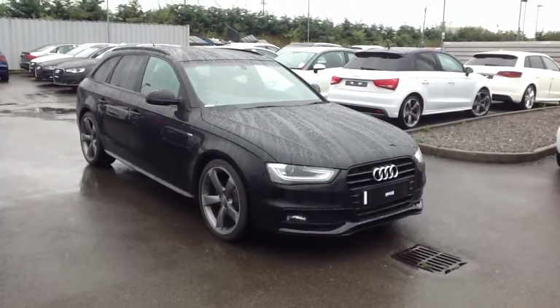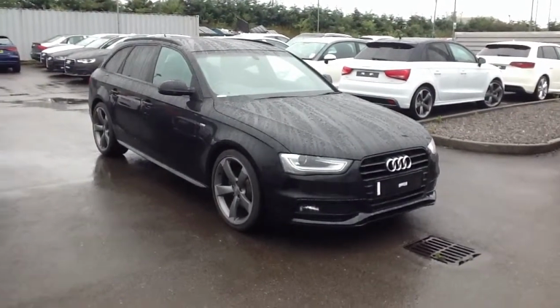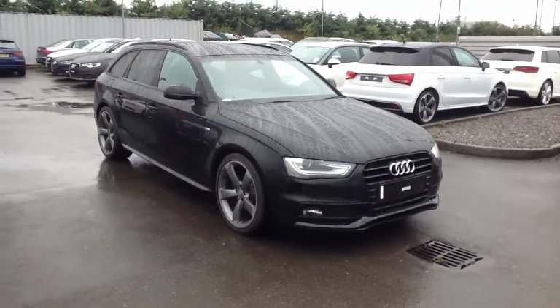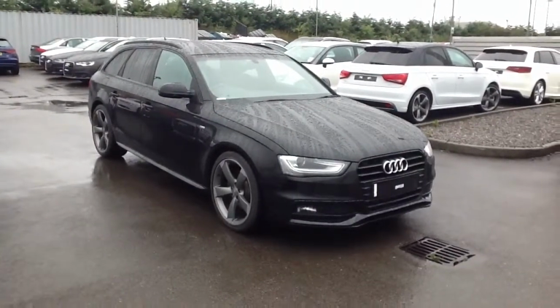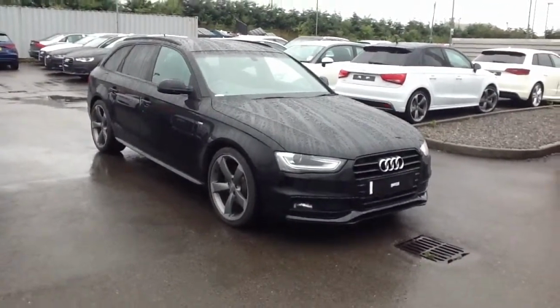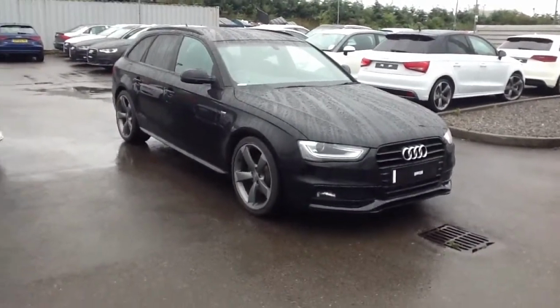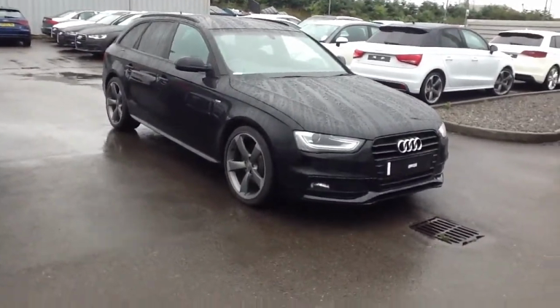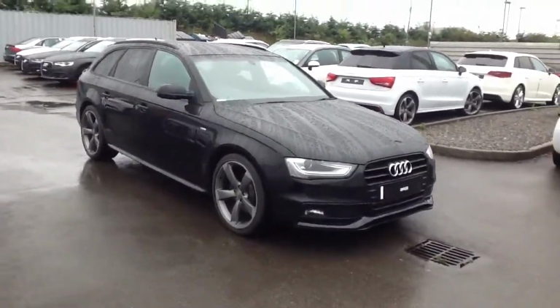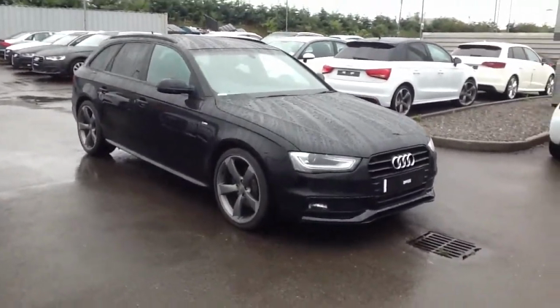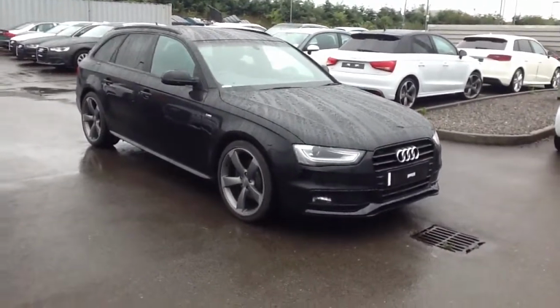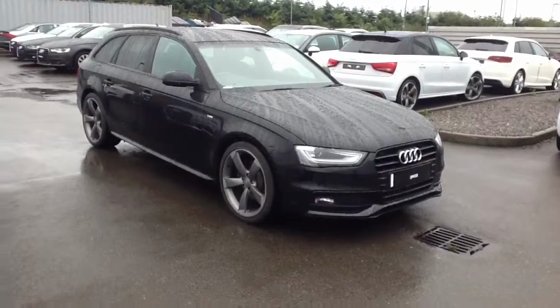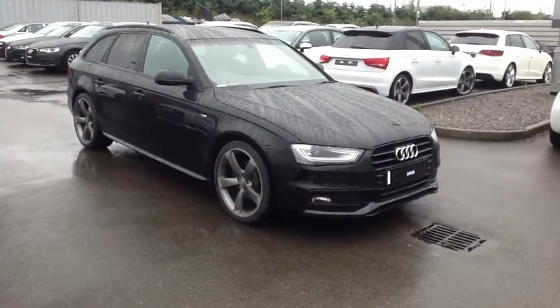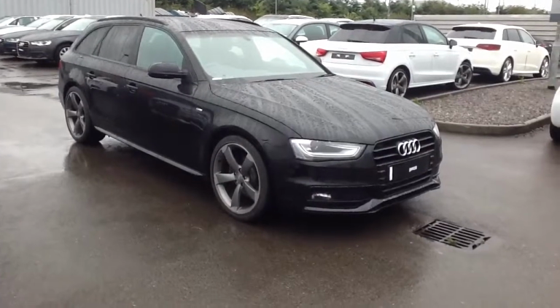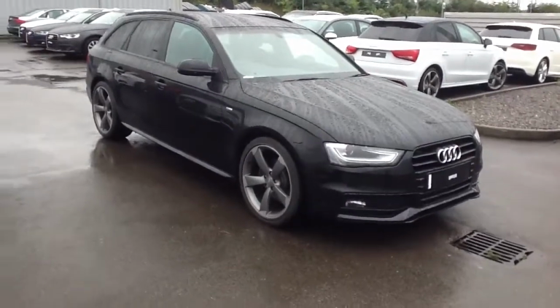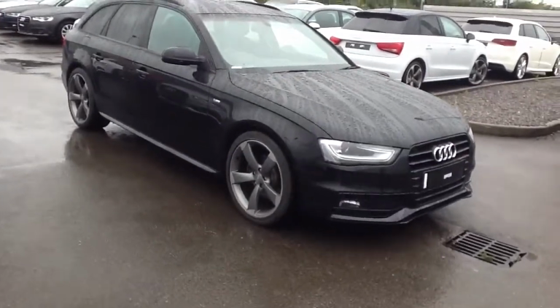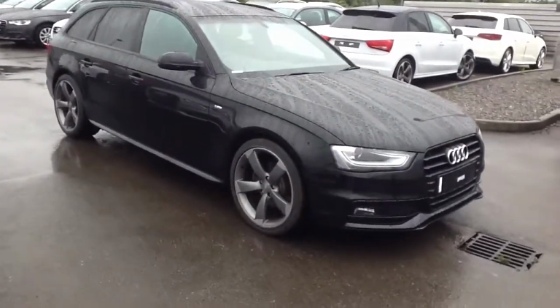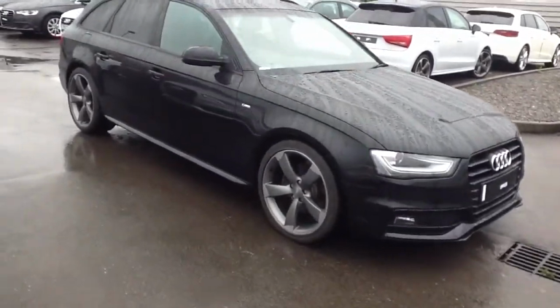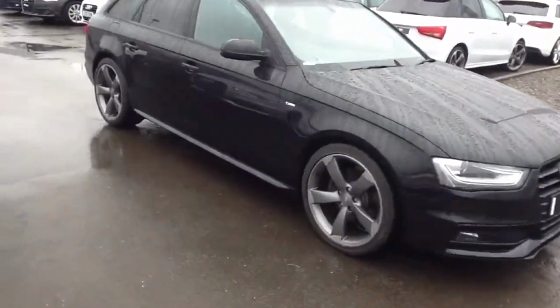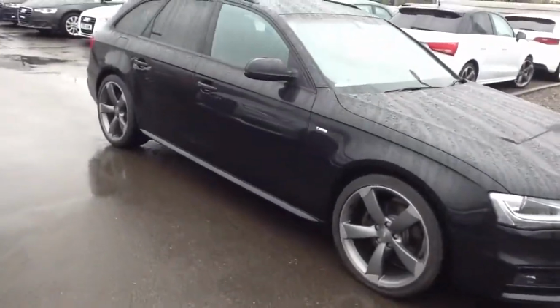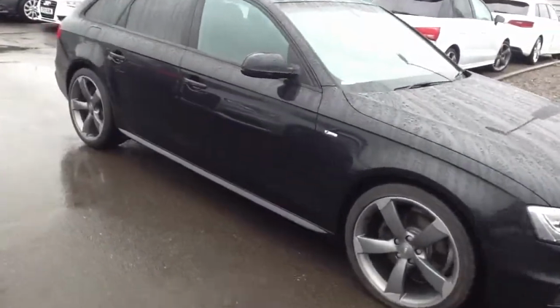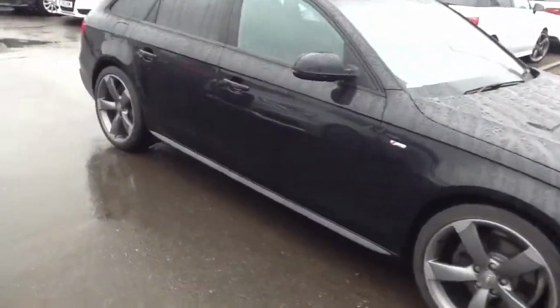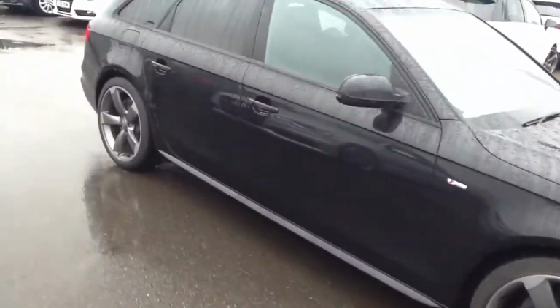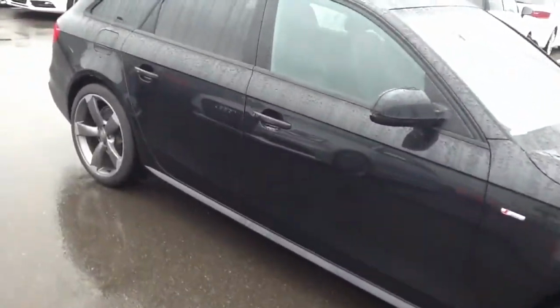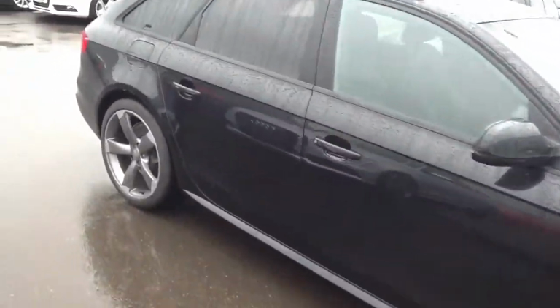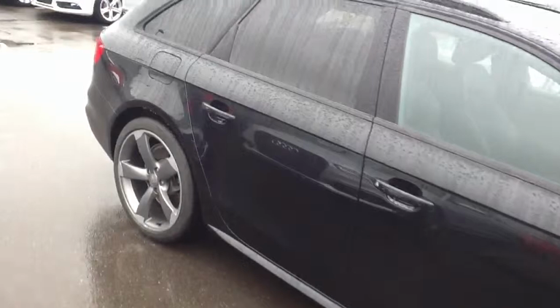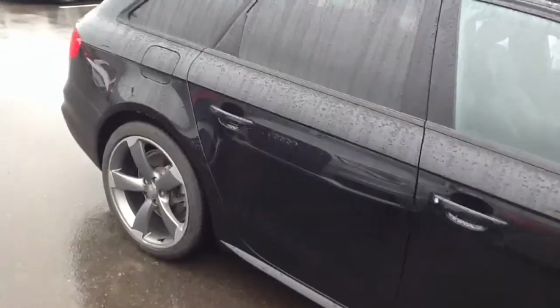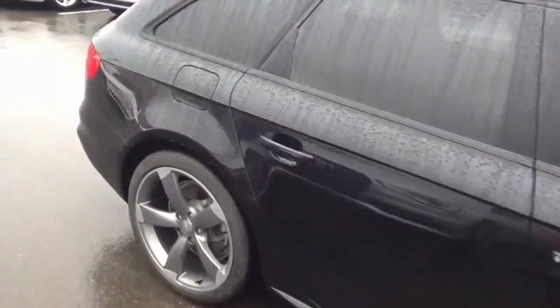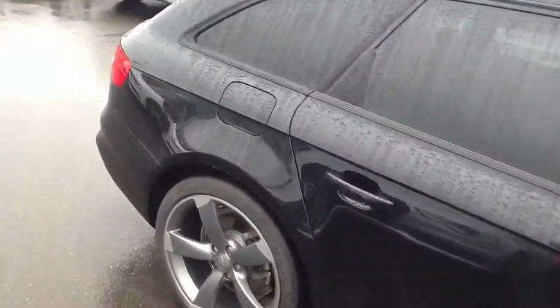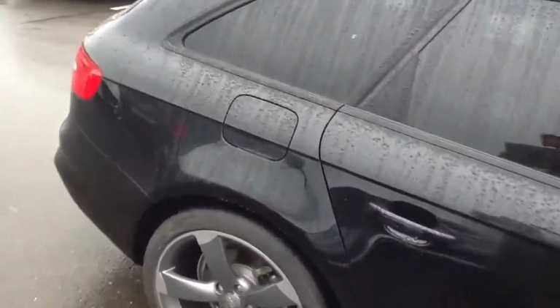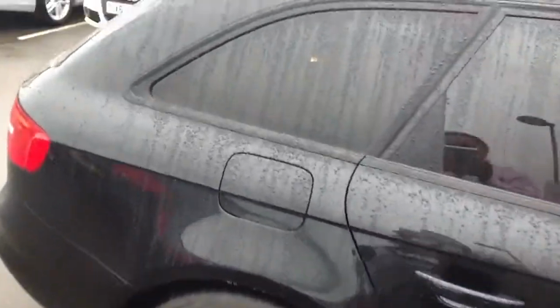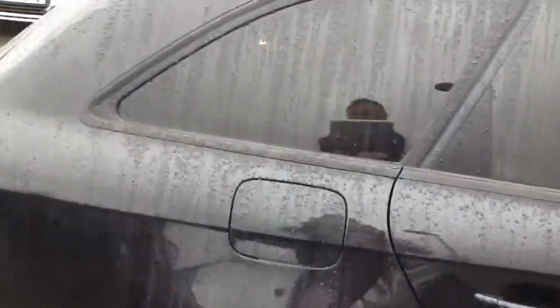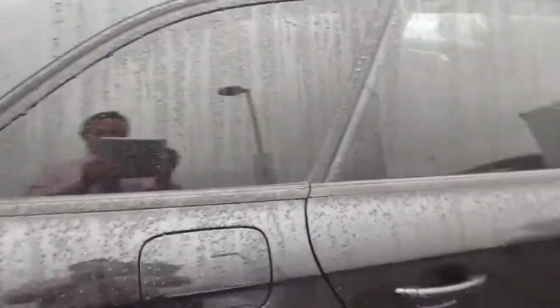Hi Darren, it's Alistair, Sinclair and Audi, Swansea. I'll just show you around the car. It's not the best weather to be honest with you, but it'll give you an idea.